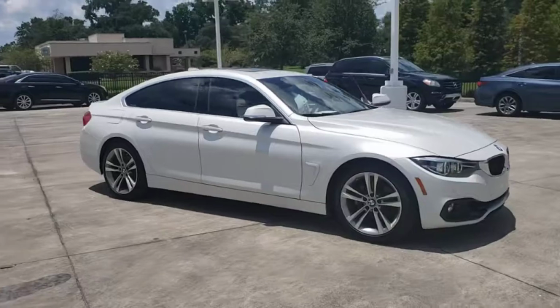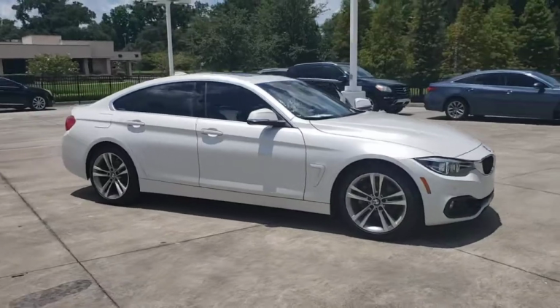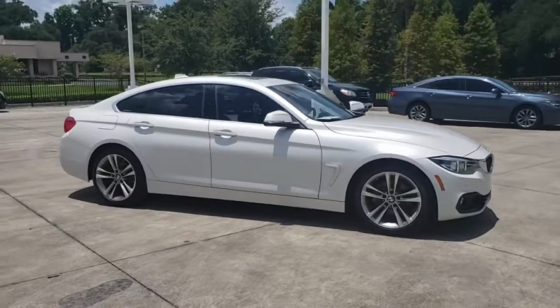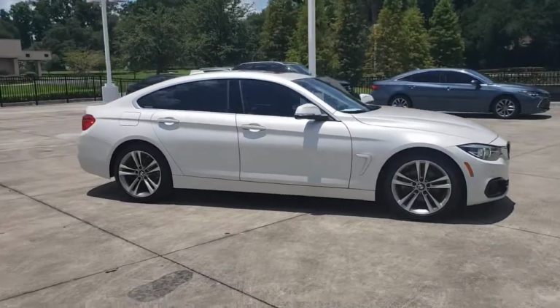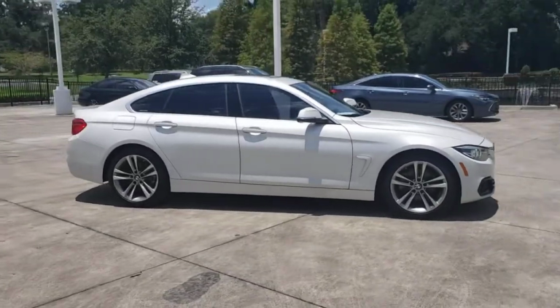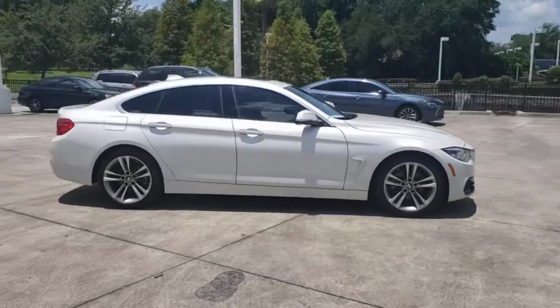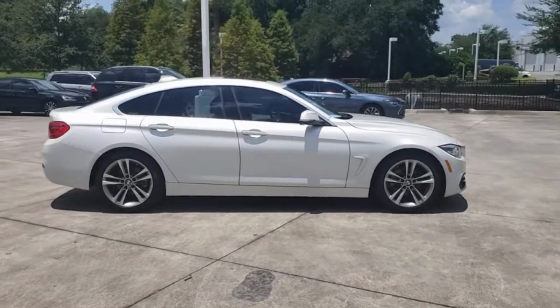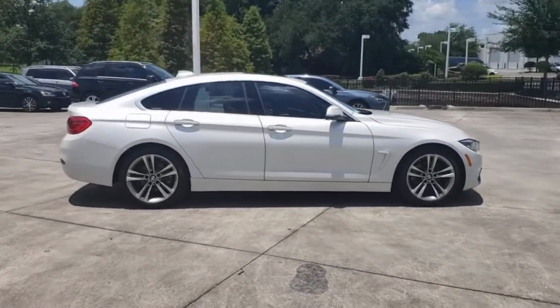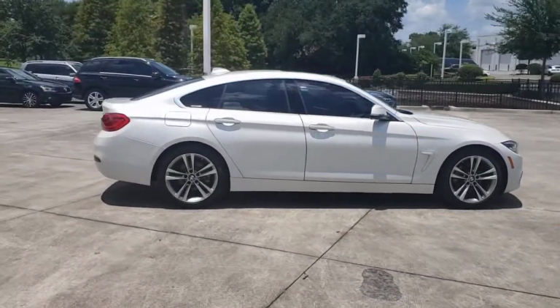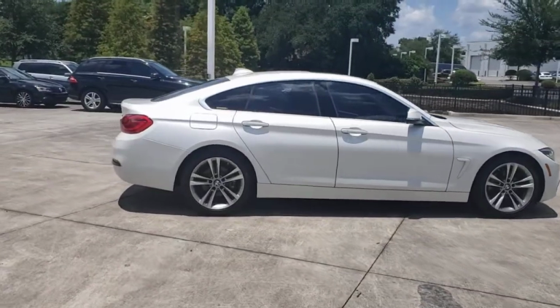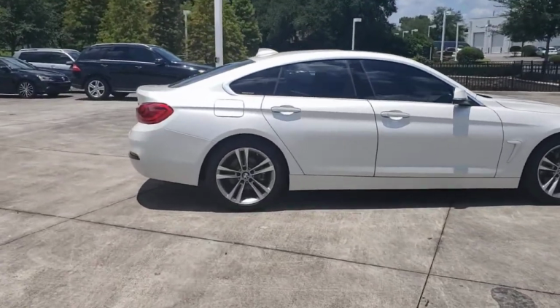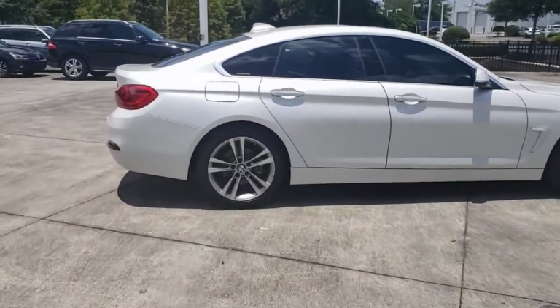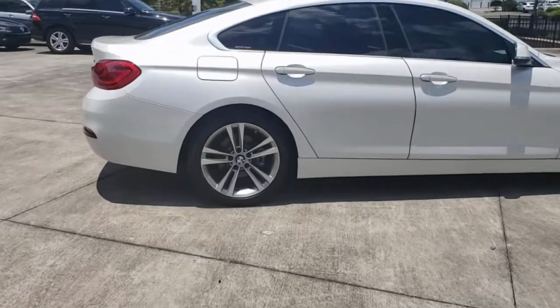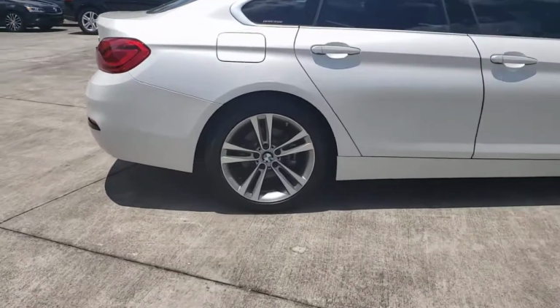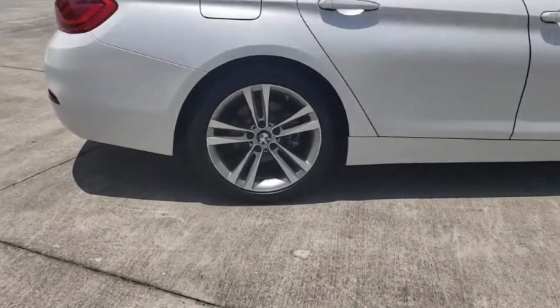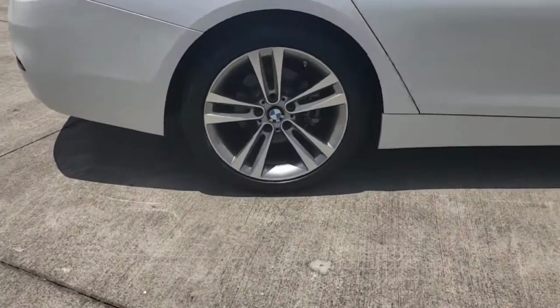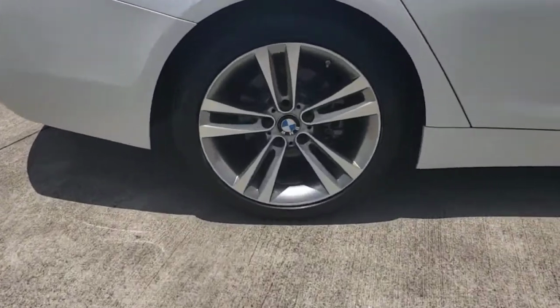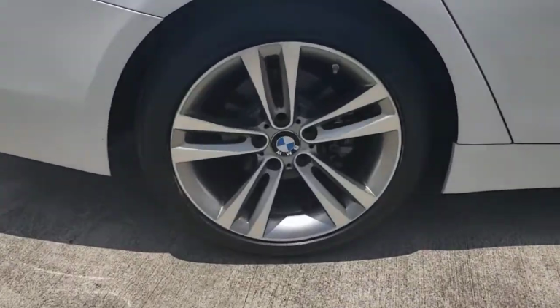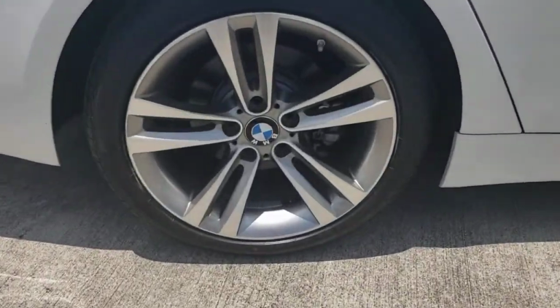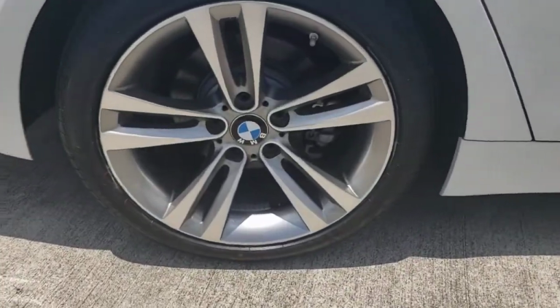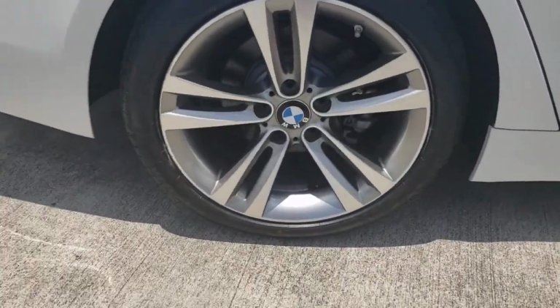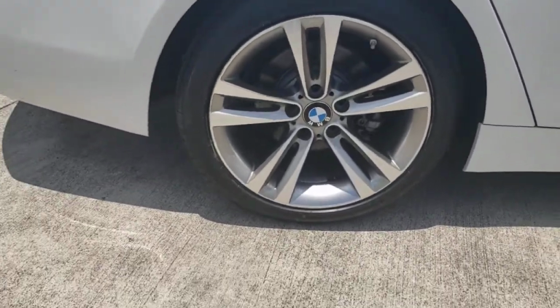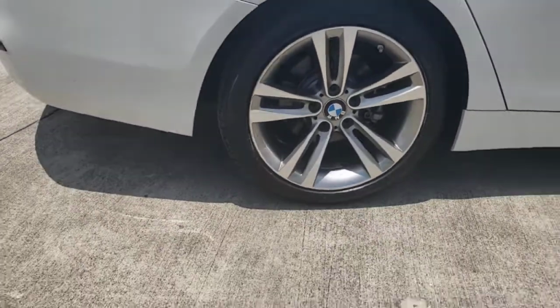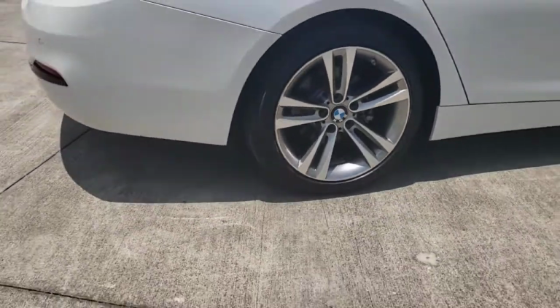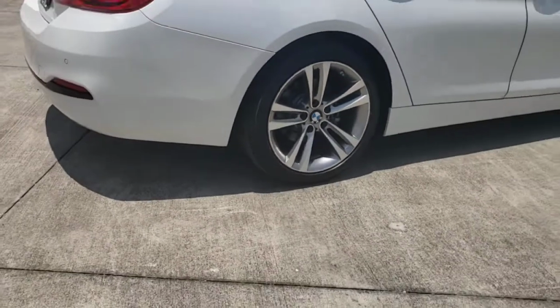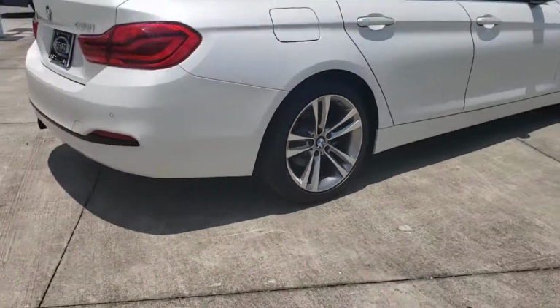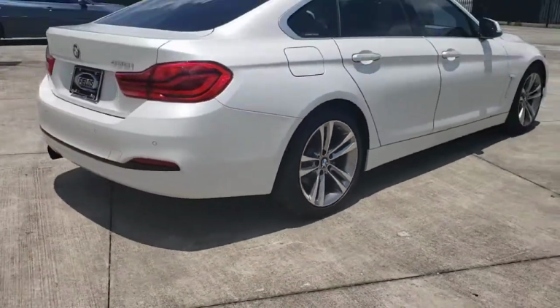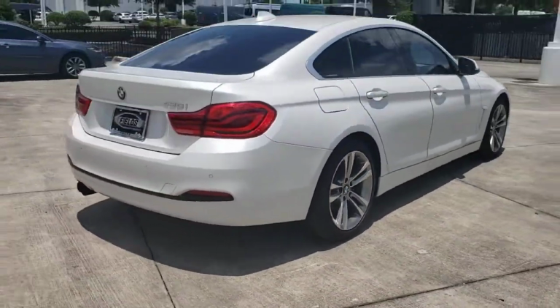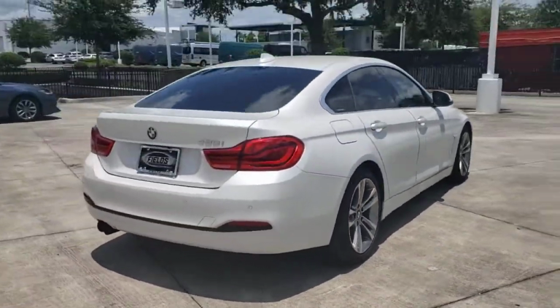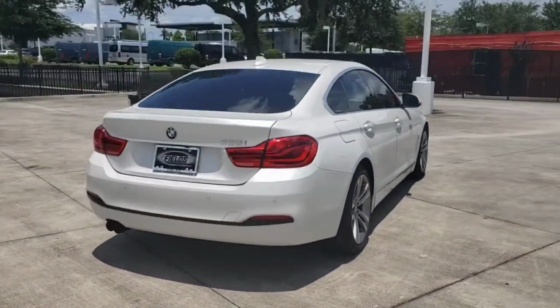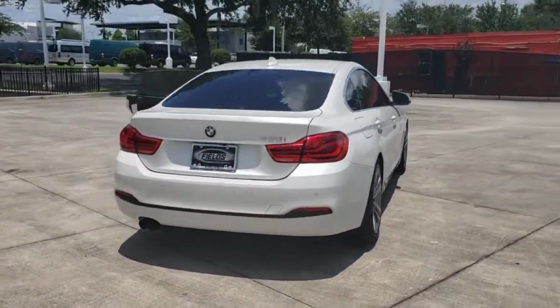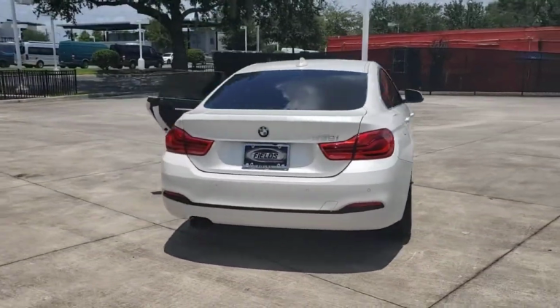You will love the features of this 2018 BMW 4 Series. With less than 45,000 miles on the odometer, this vehicle stands out from the rest. Now is the perfect time to start a fresh new chapter in your traveling life.